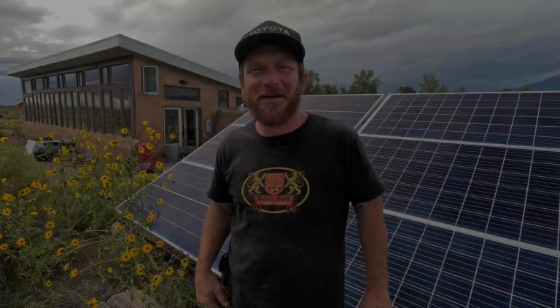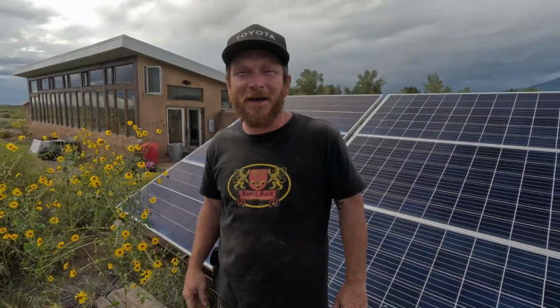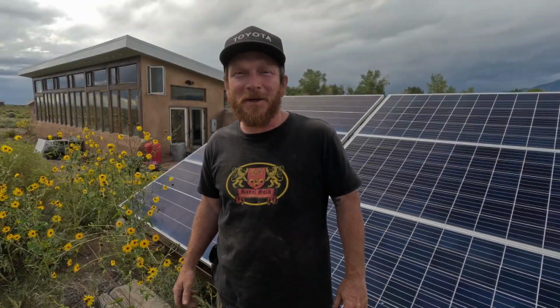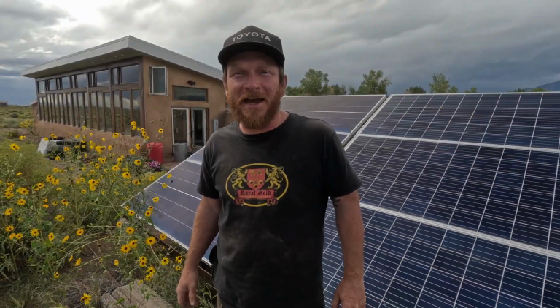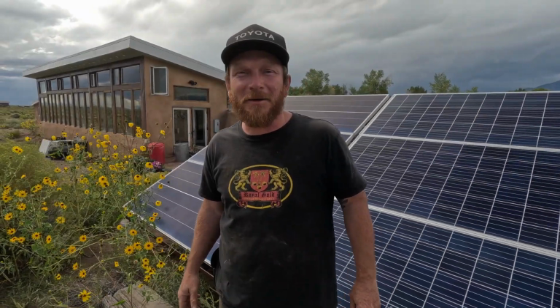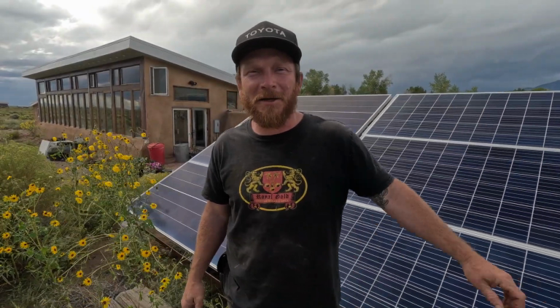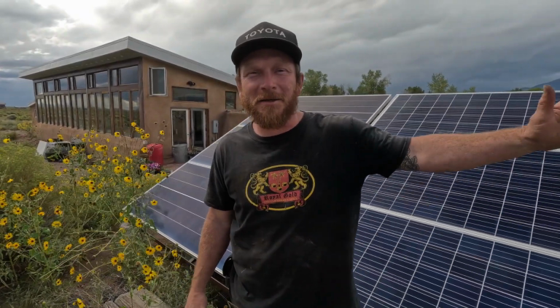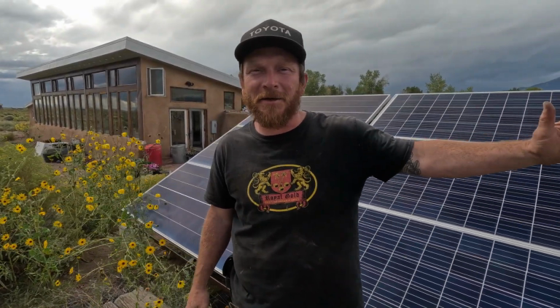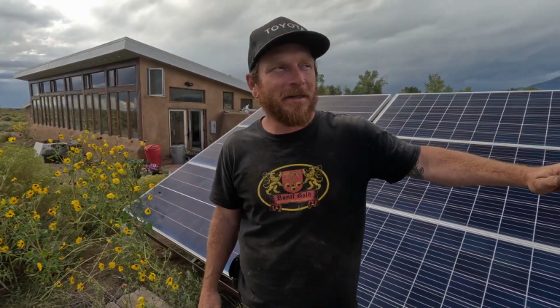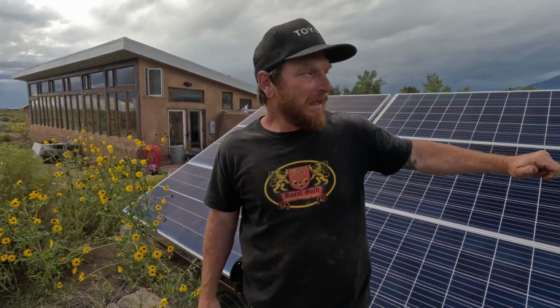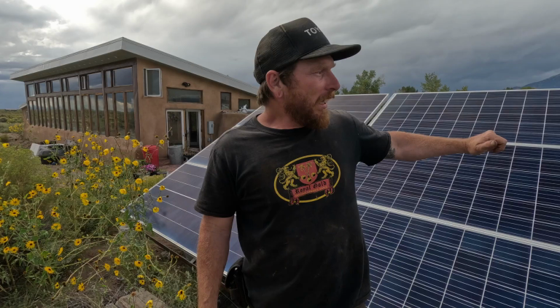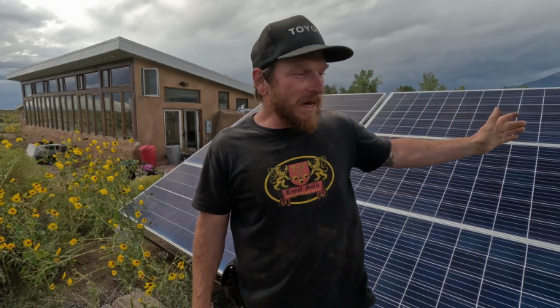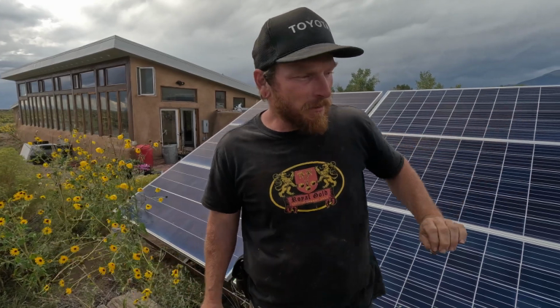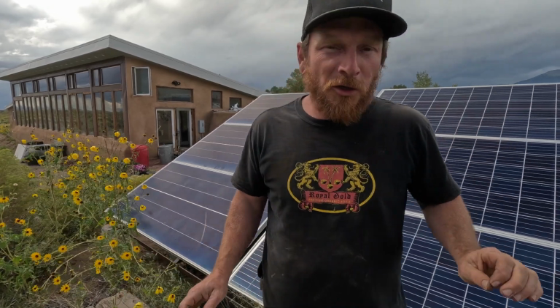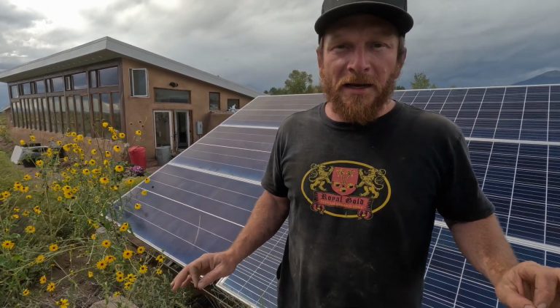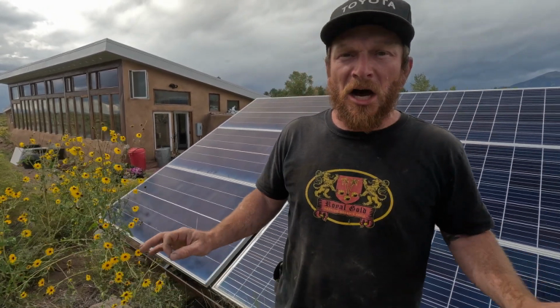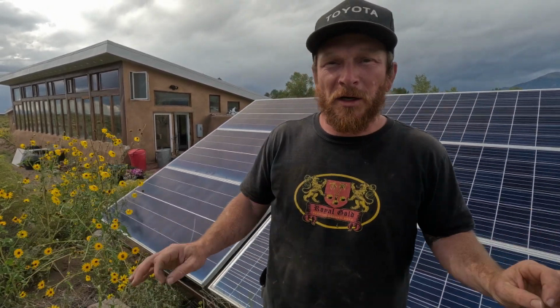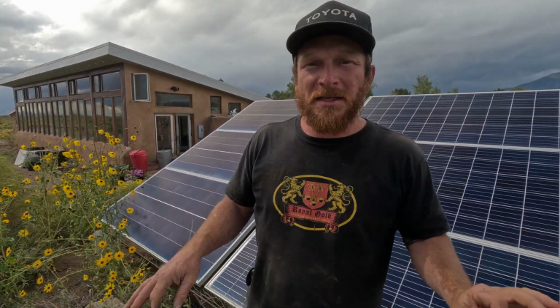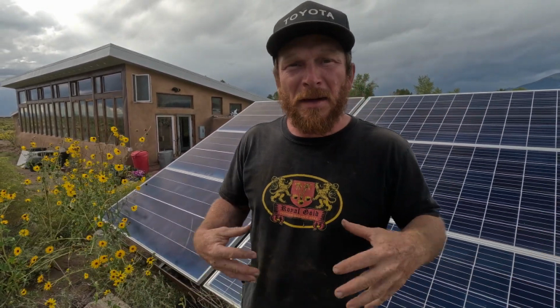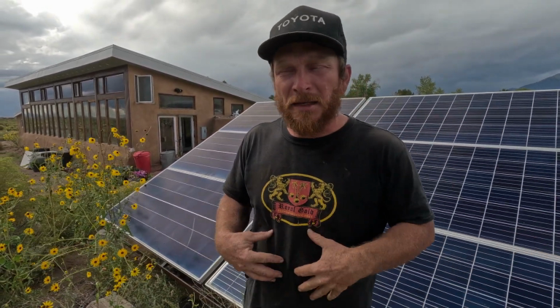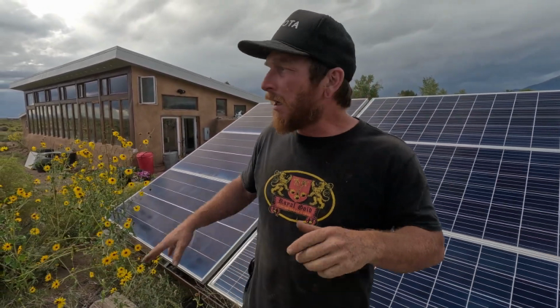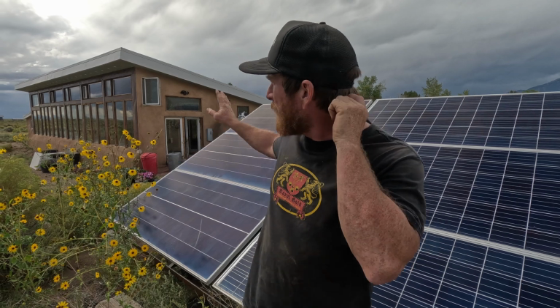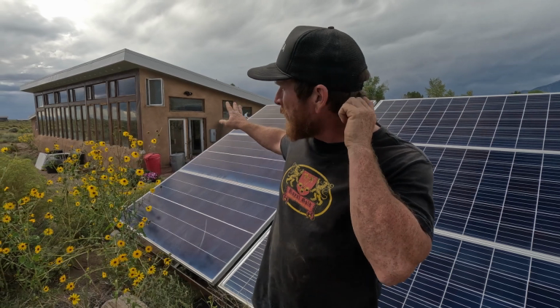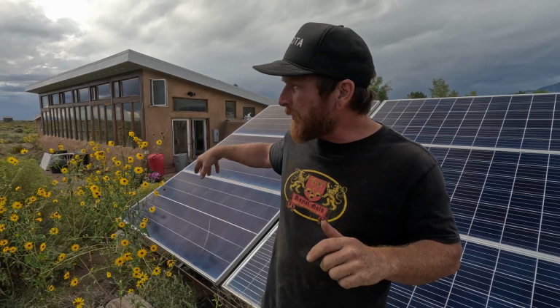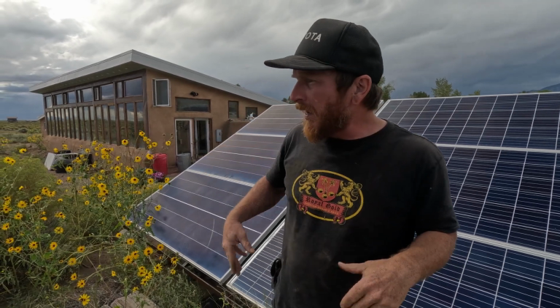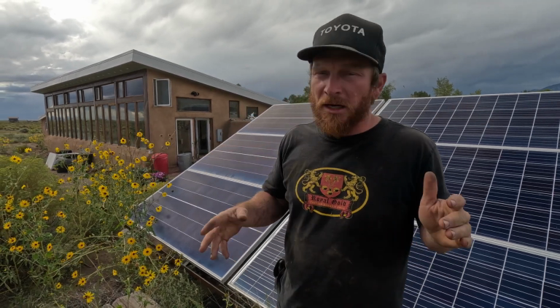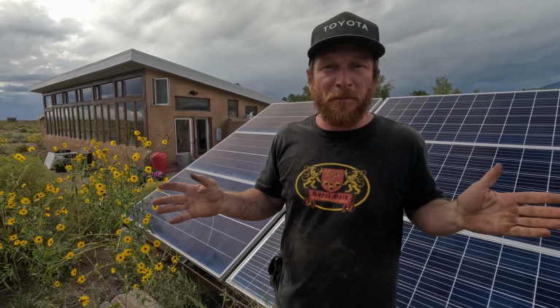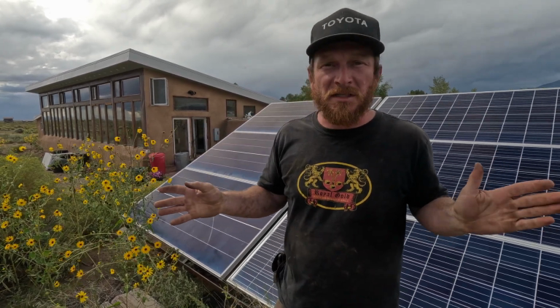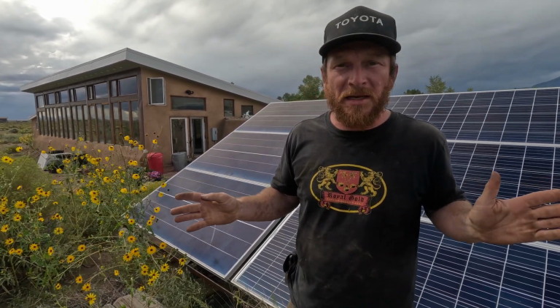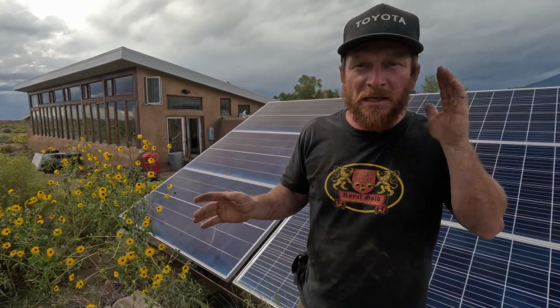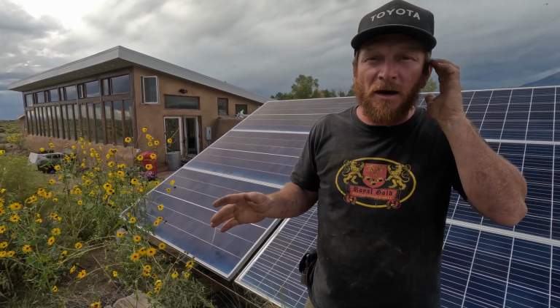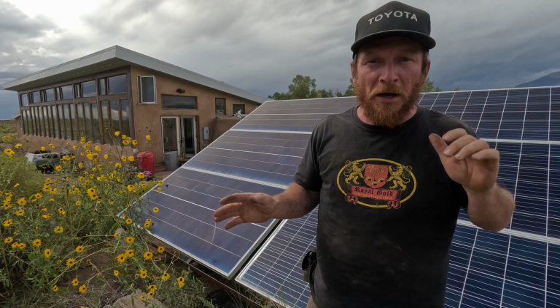Owner builders unite! Here we are in Crestone, Colorado. I'm gonna be talking about the most underrated off-grid system in my opinion, on me and Goldie's Earthship. It's called the dump load system, and it's how we heat our hot water.